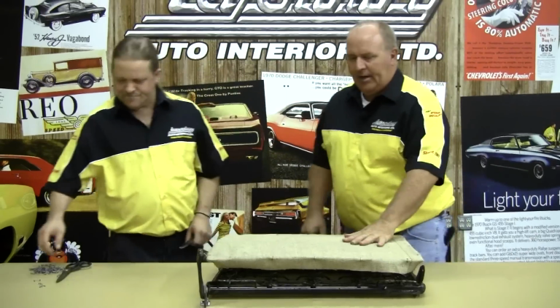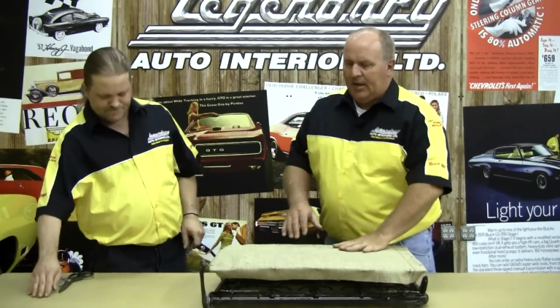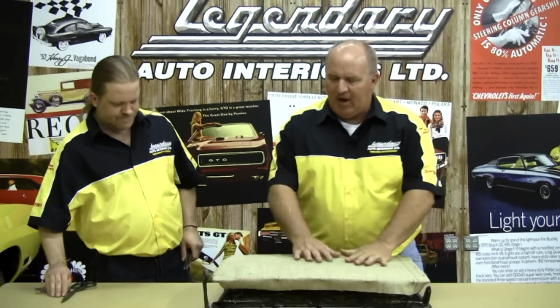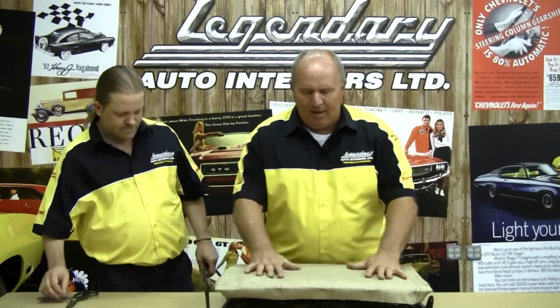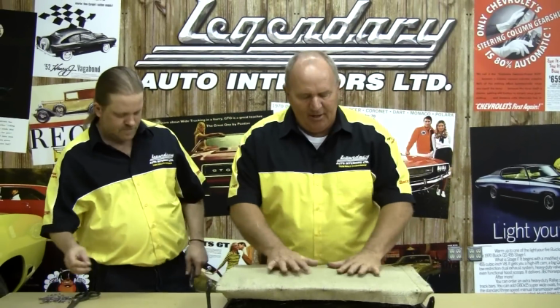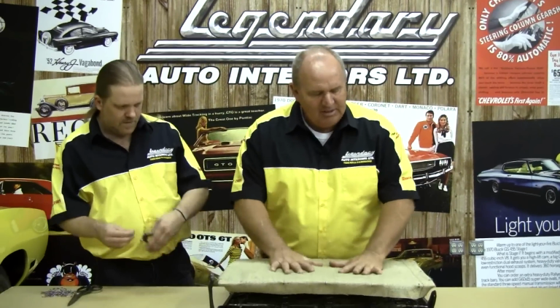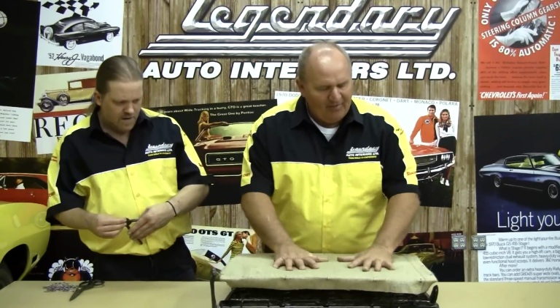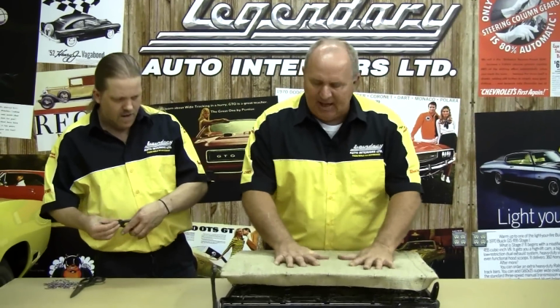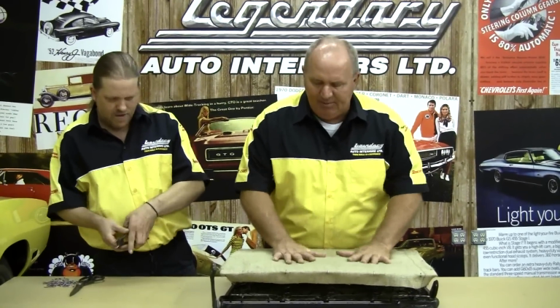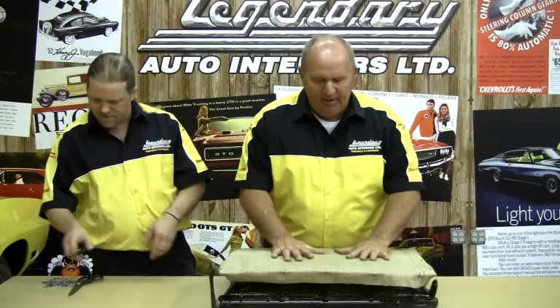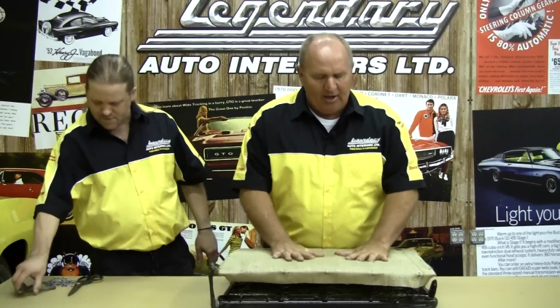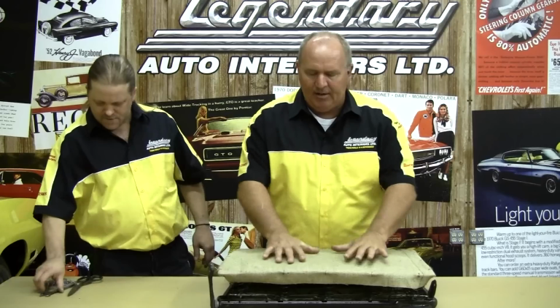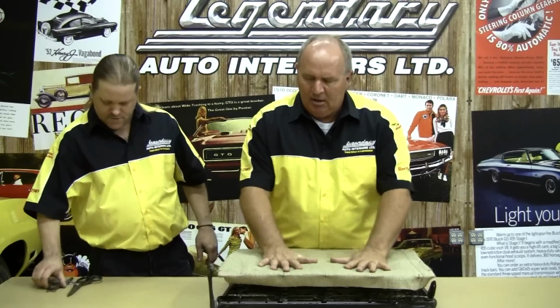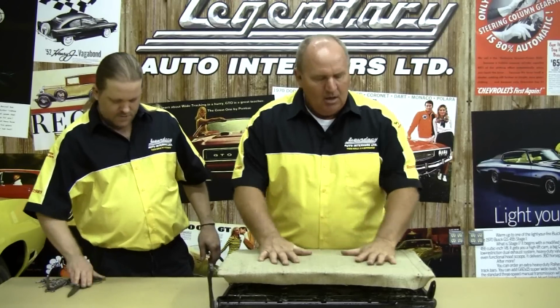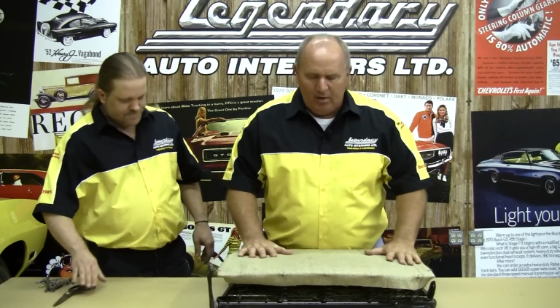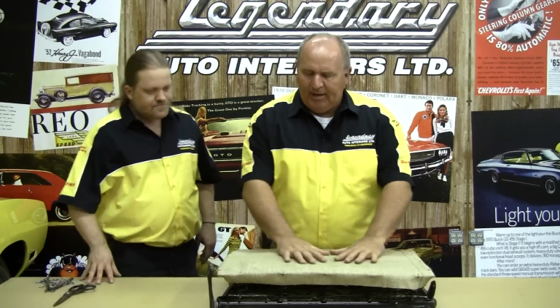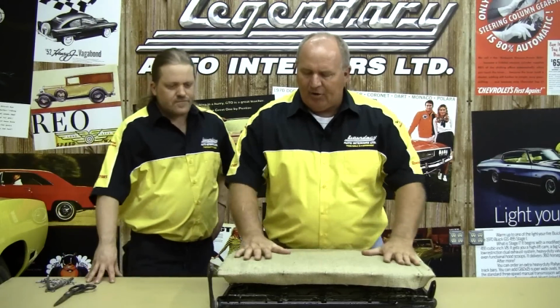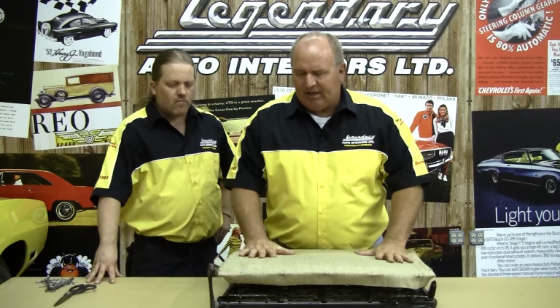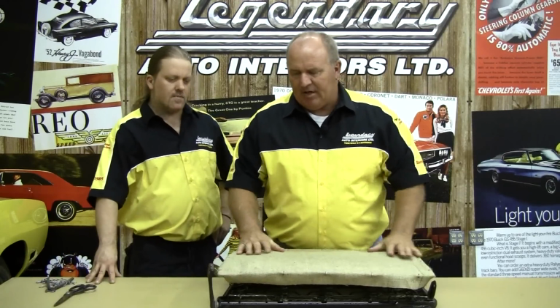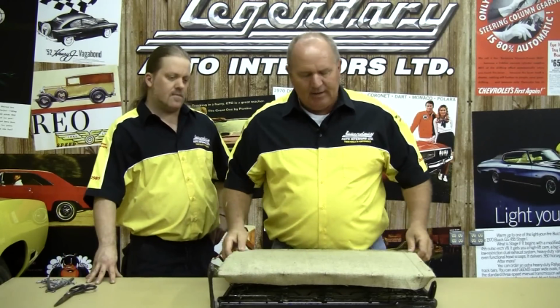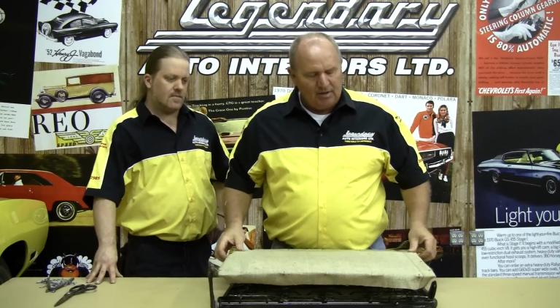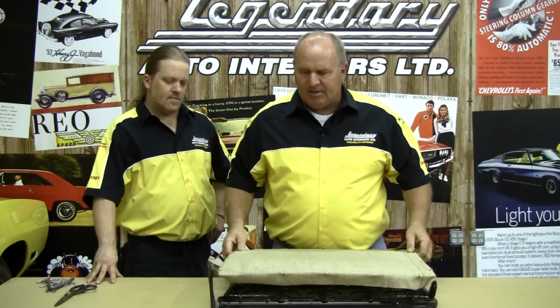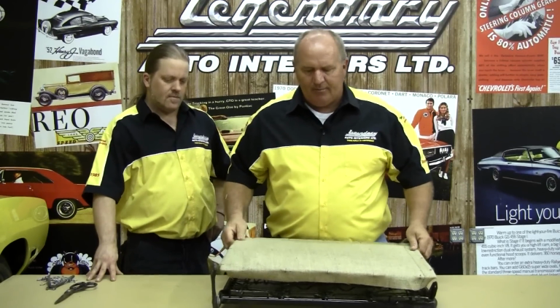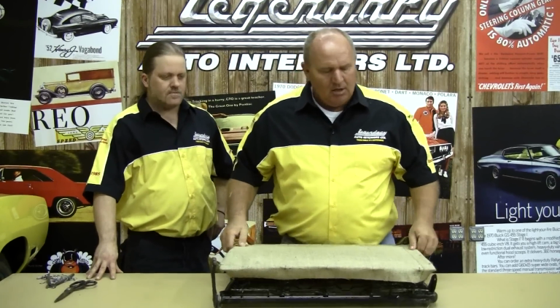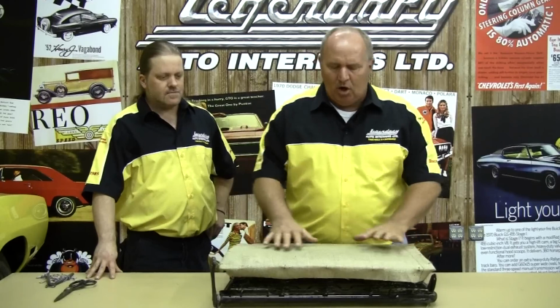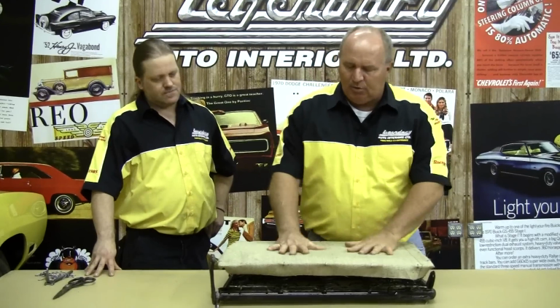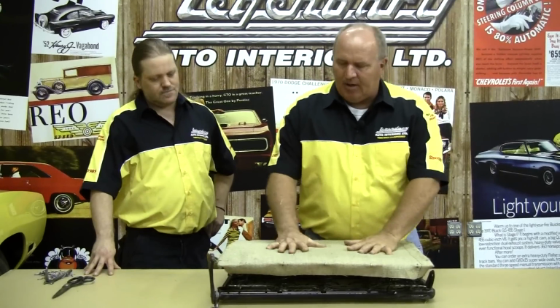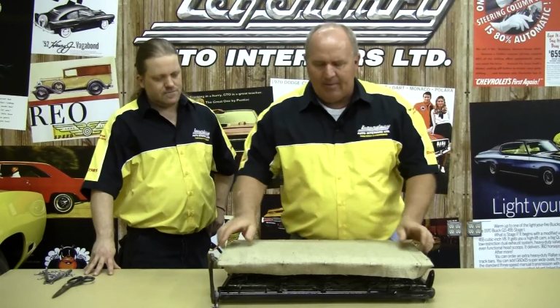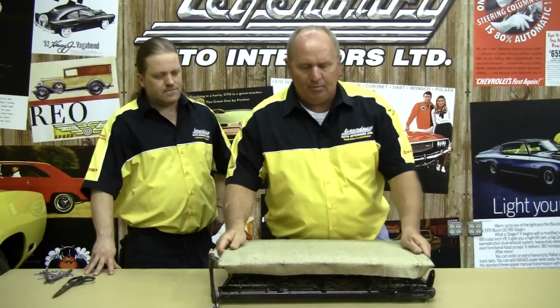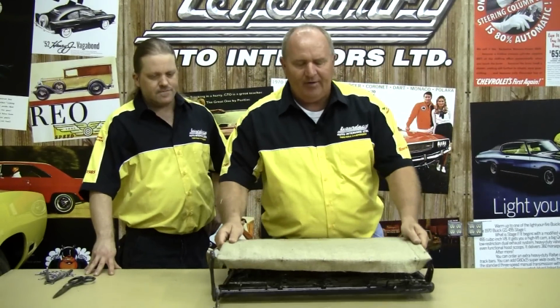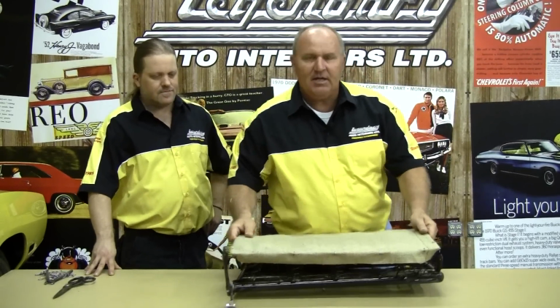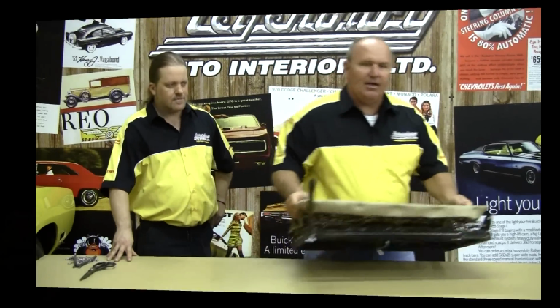Now that we've got our burlap on here, you can see it provides a lot of stability for our cotton. That way, when we have our new seat cover installed on there, it's going to be nice and firm. So we'll go ahead and do the other top, and then we'll be ready for our seat installation.